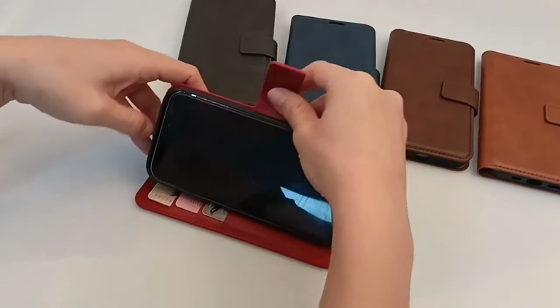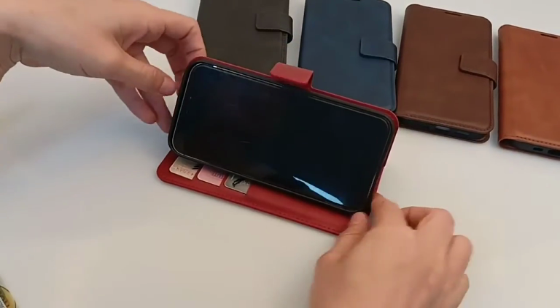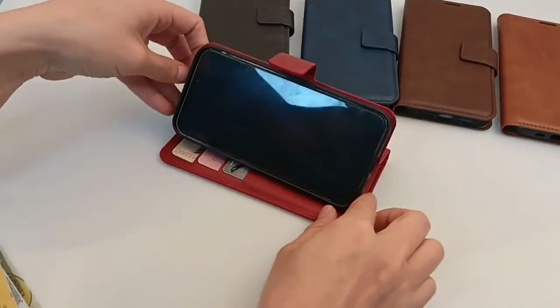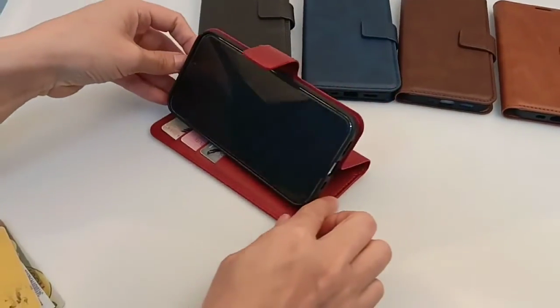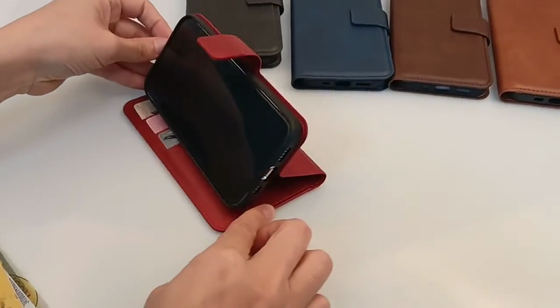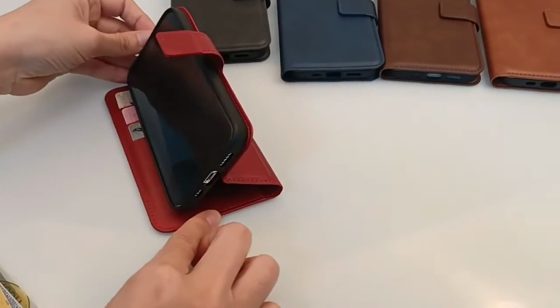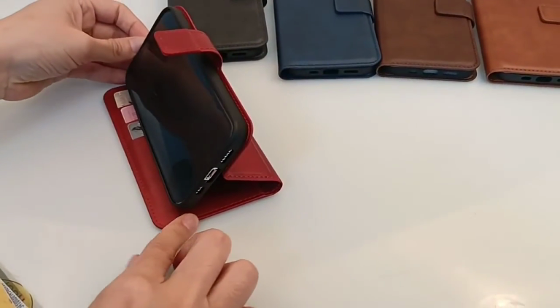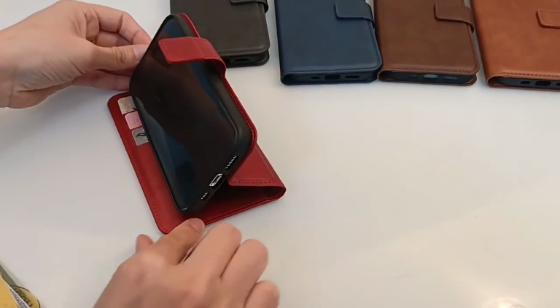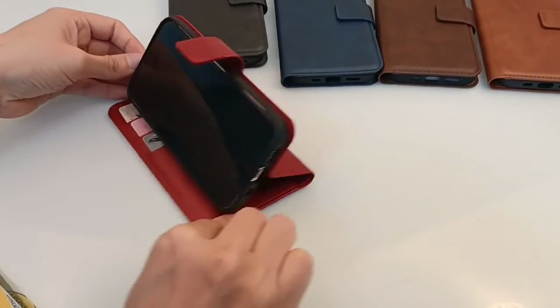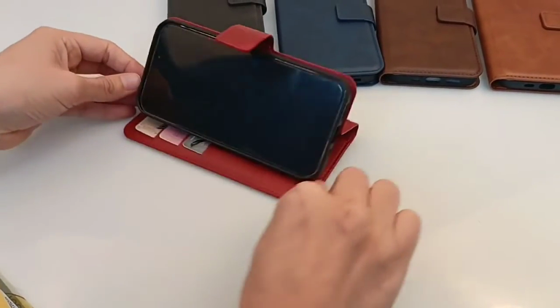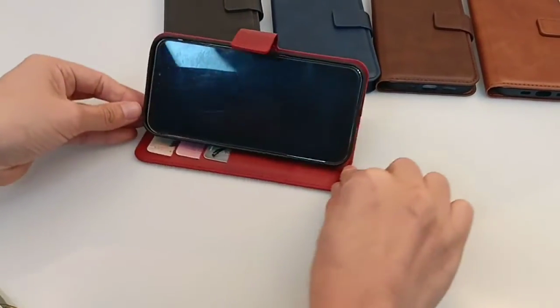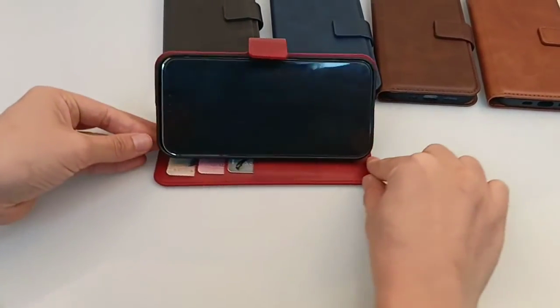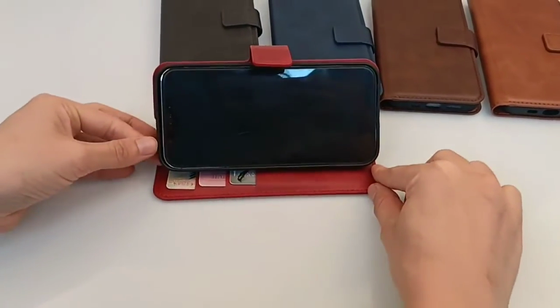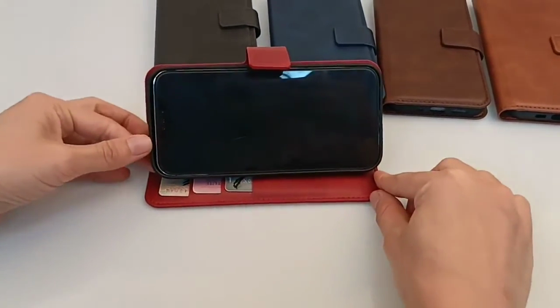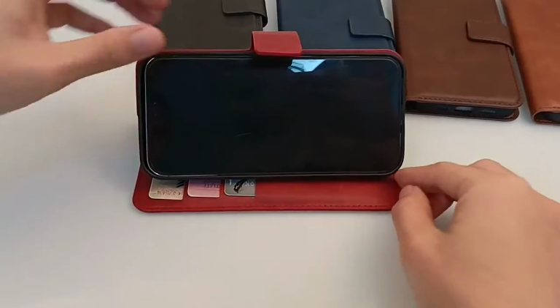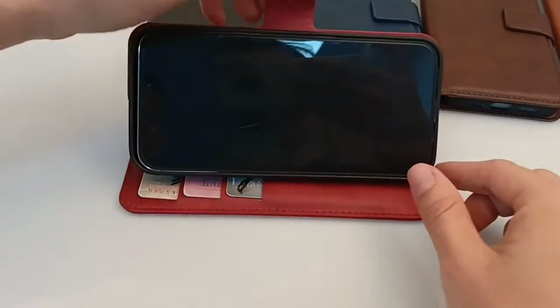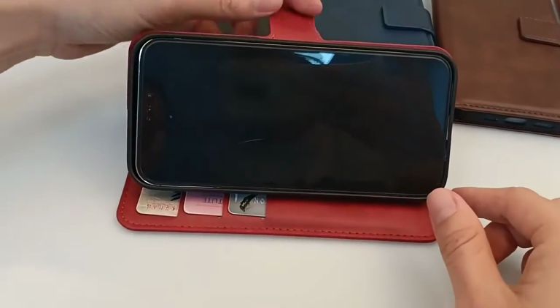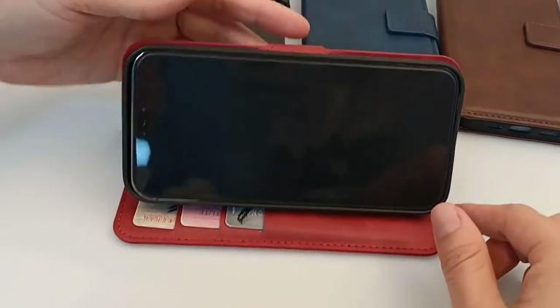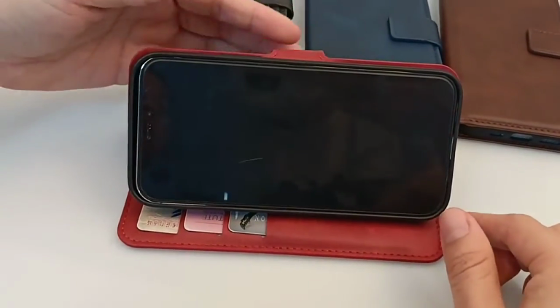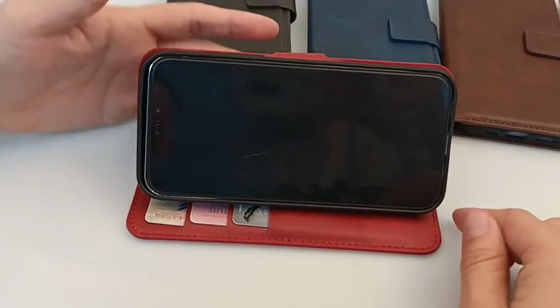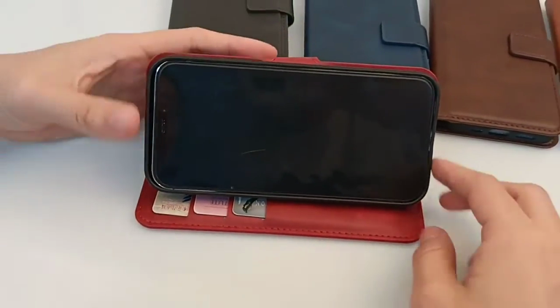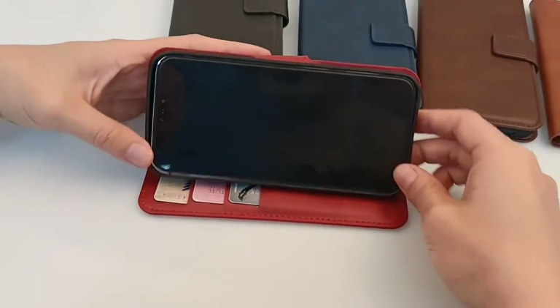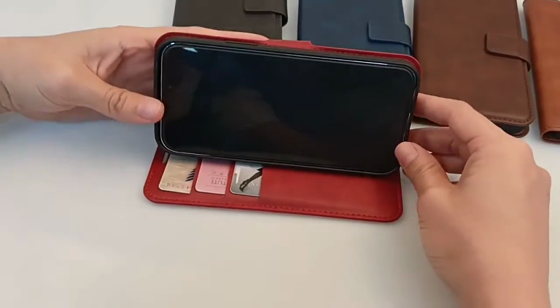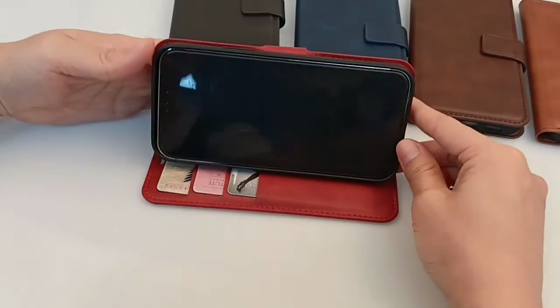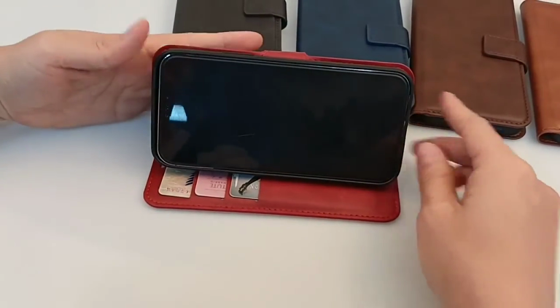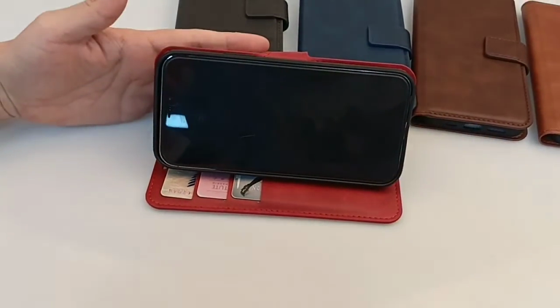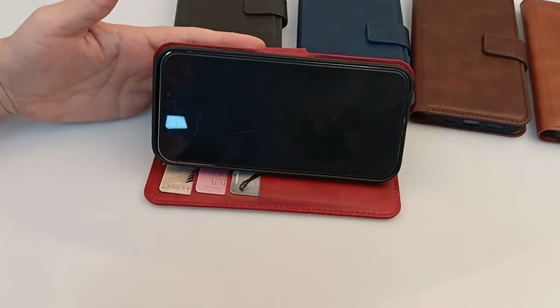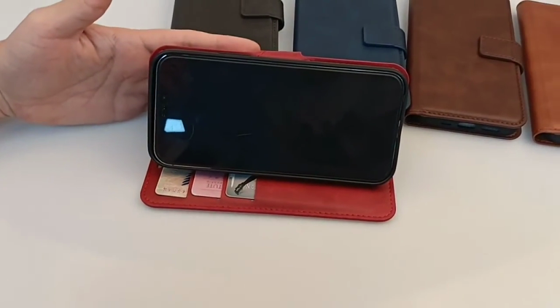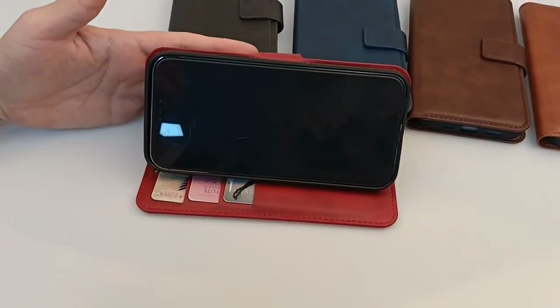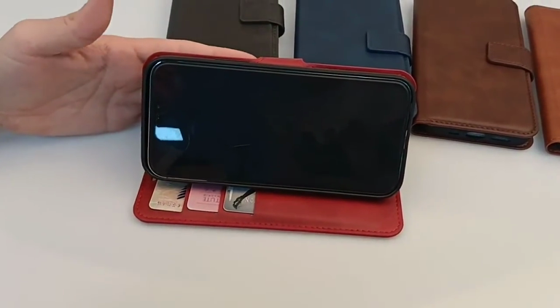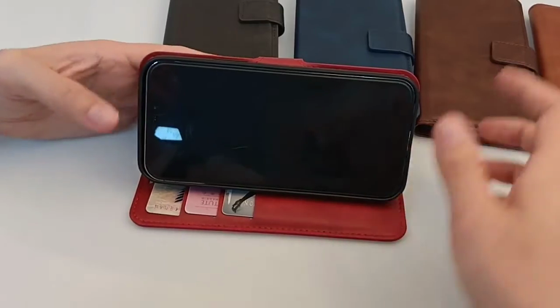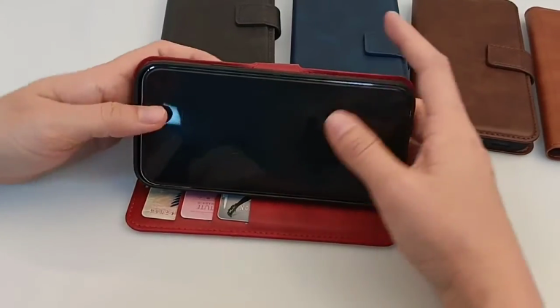There's also a holder function — you can prop it up like this to watch TV or play games.